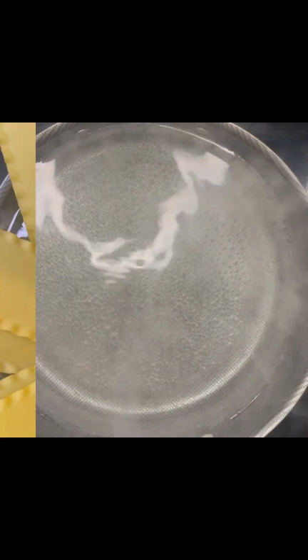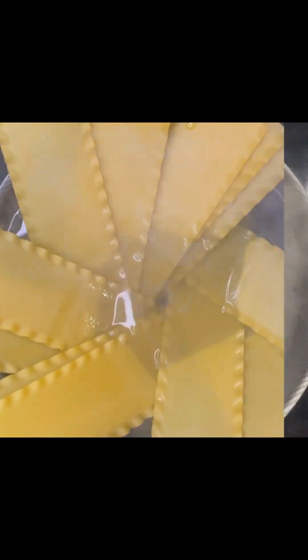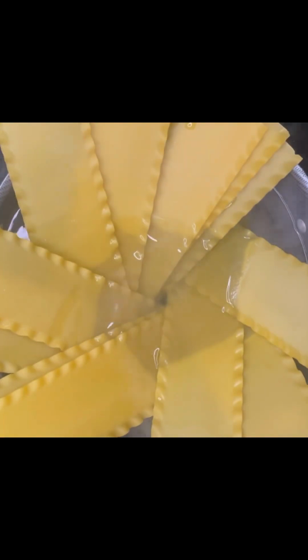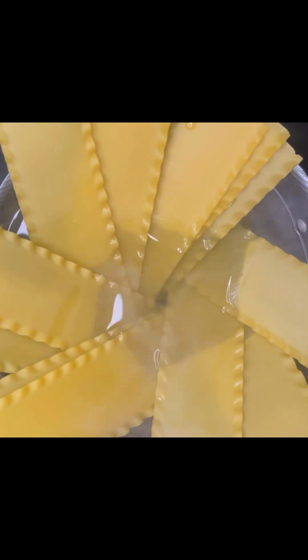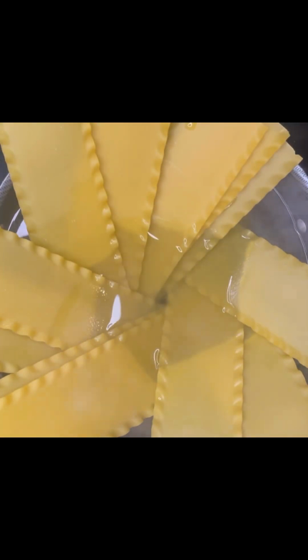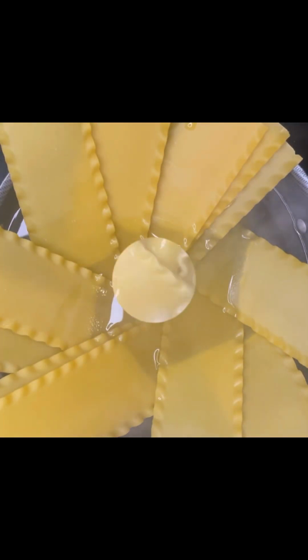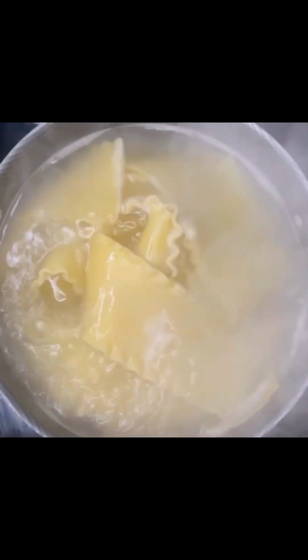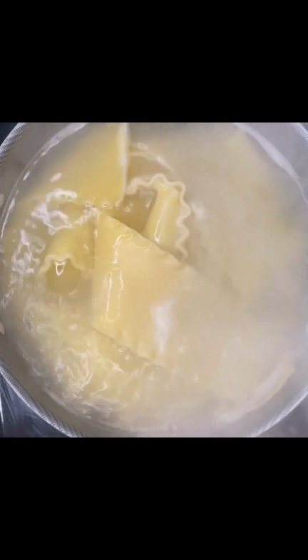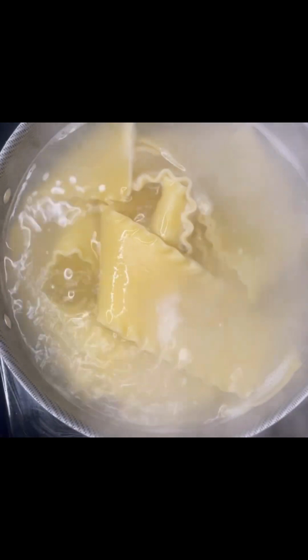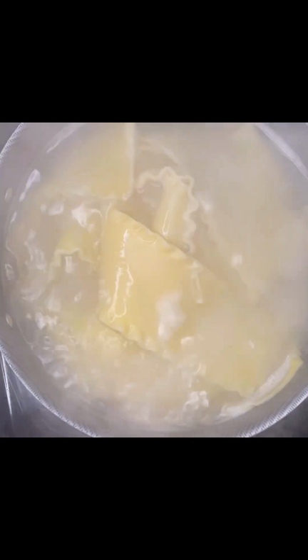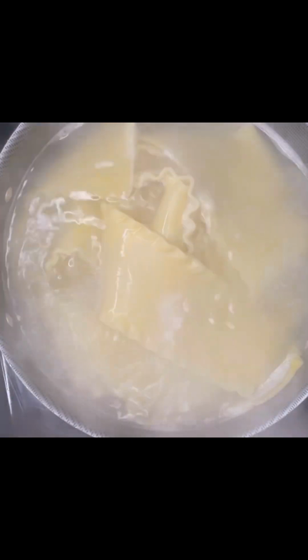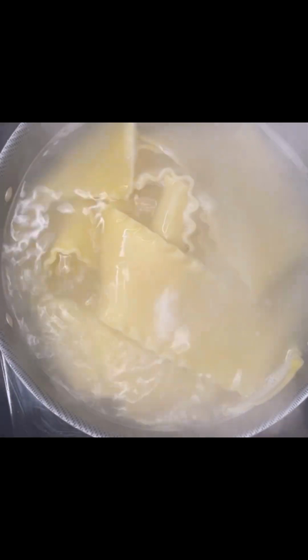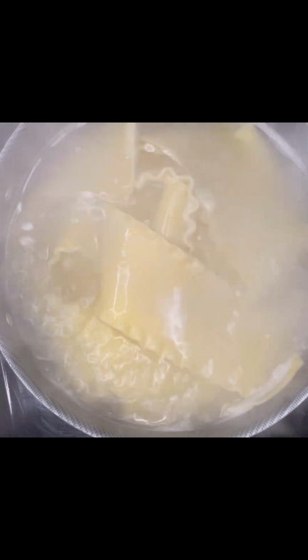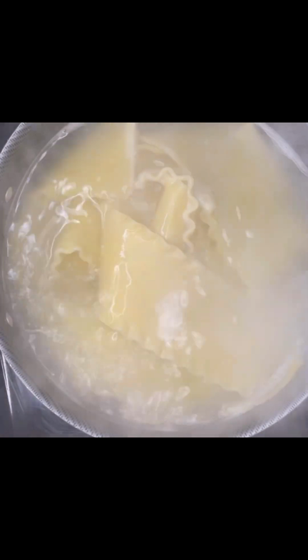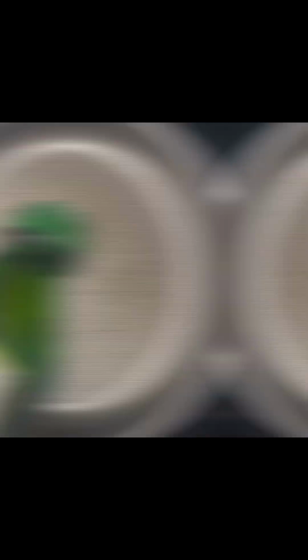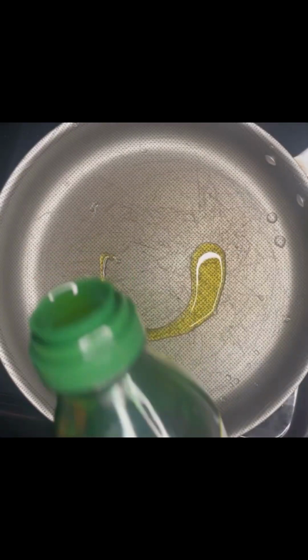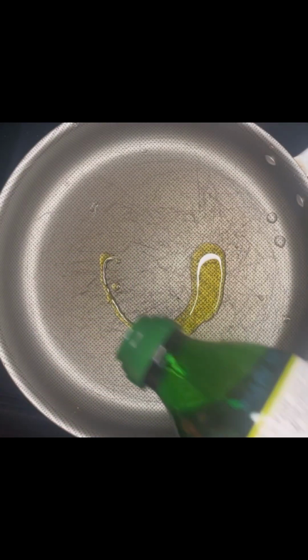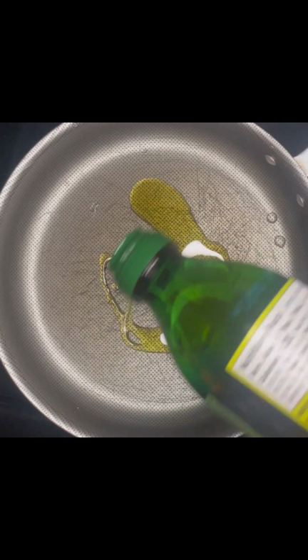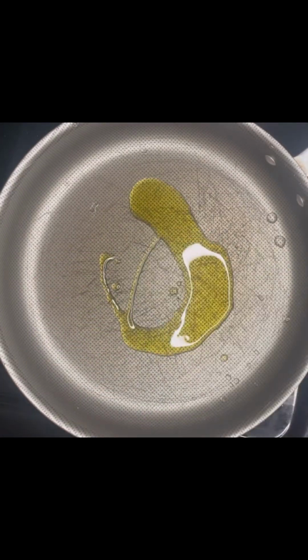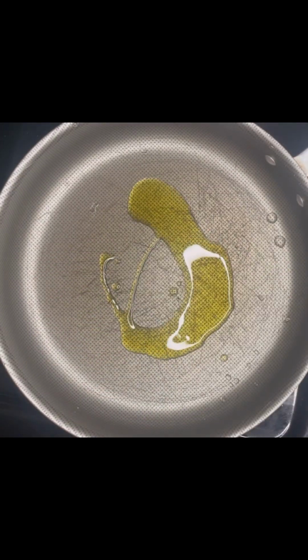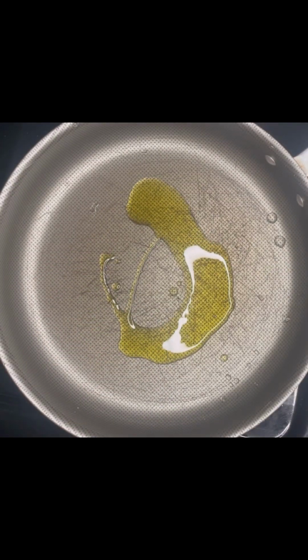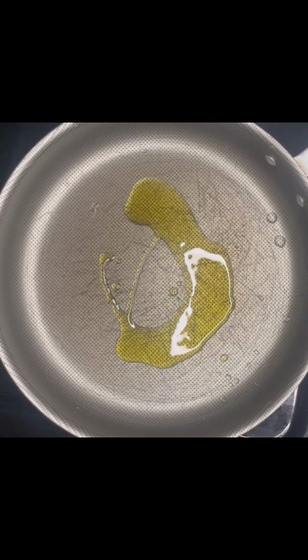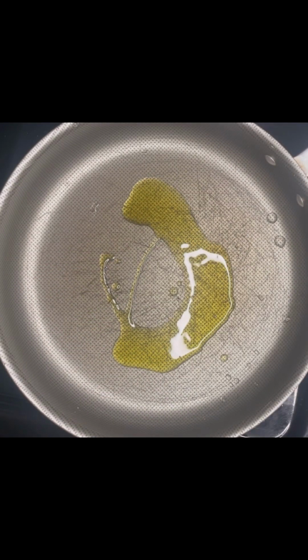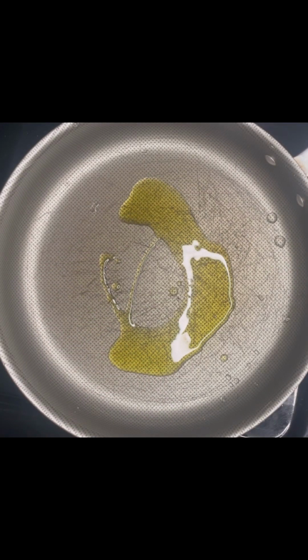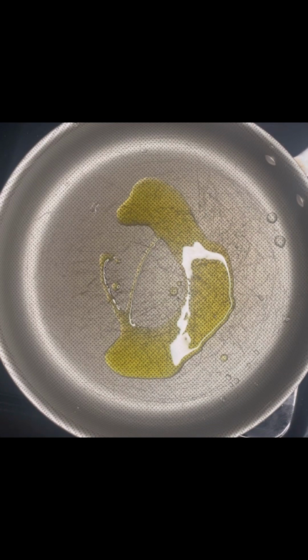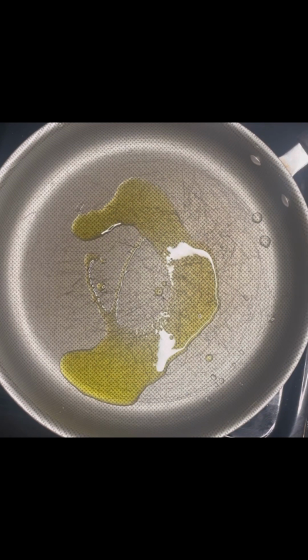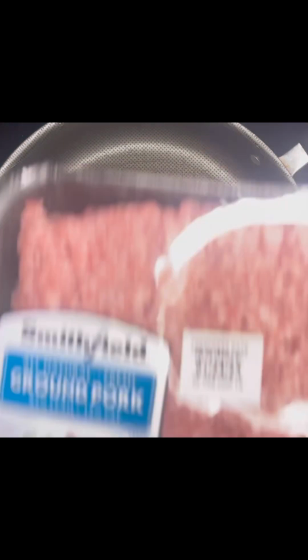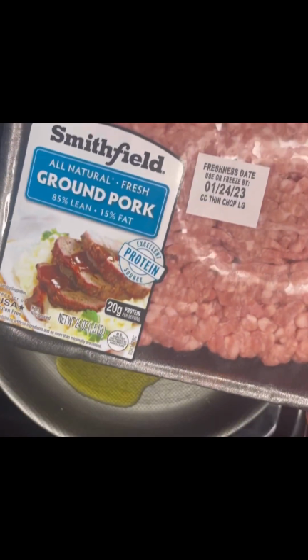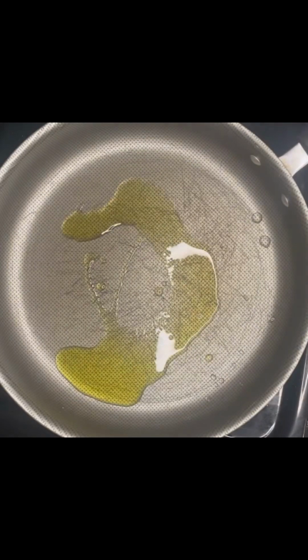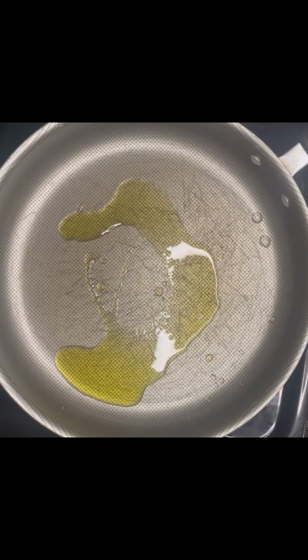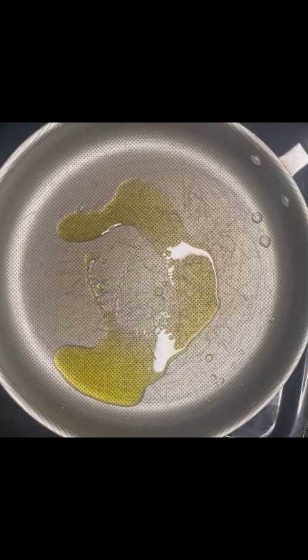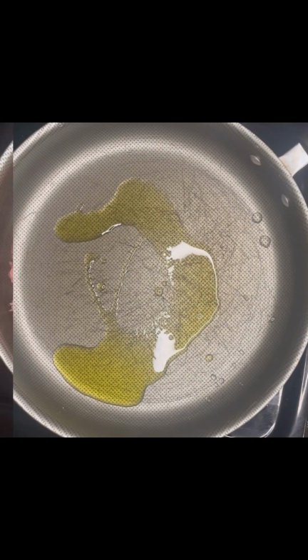We're going to start off with some boiling water, add some salt, throw in your pasta noodles, cook them down, and set them to the side to cool off. In a hot skillet, we're going to add some olive oil.